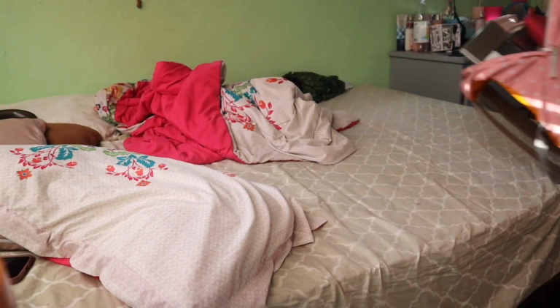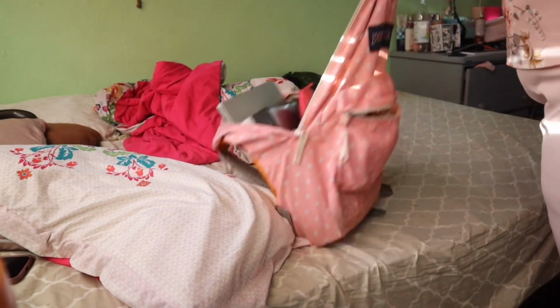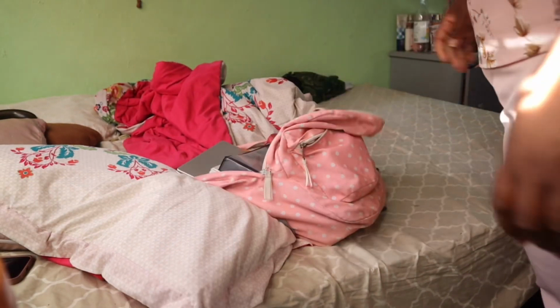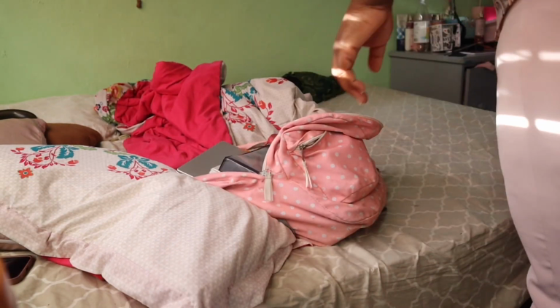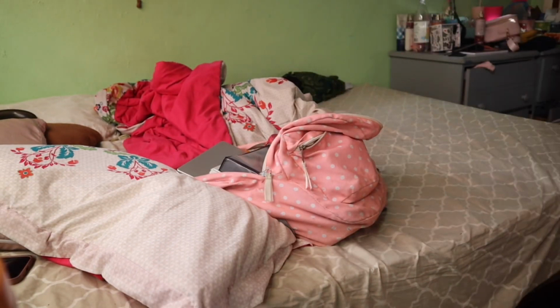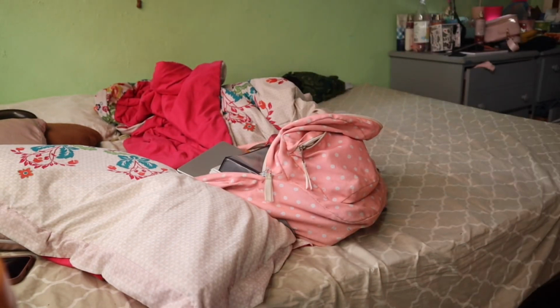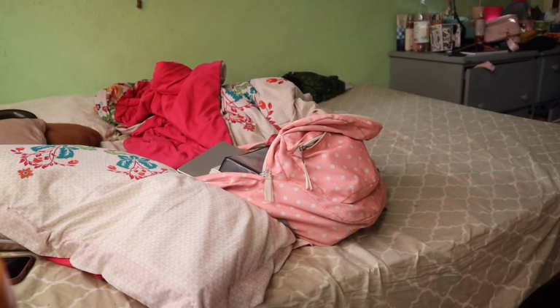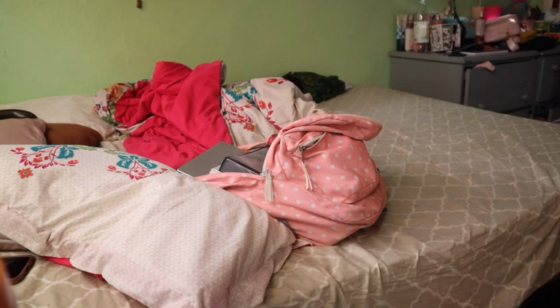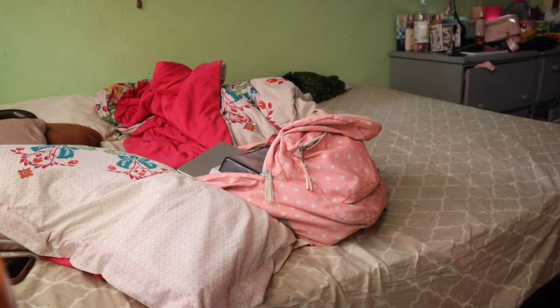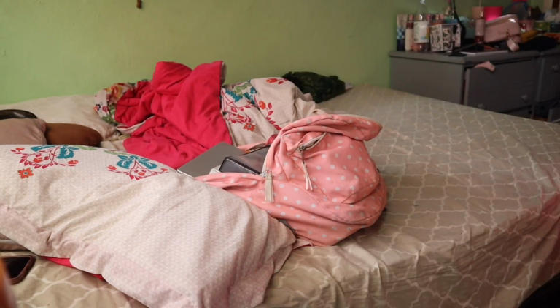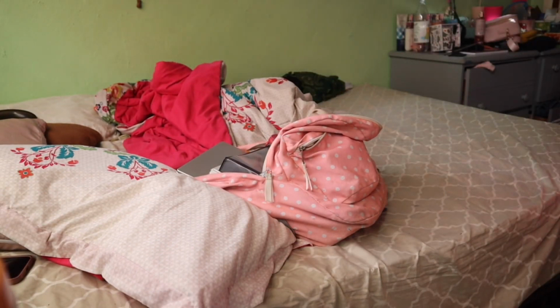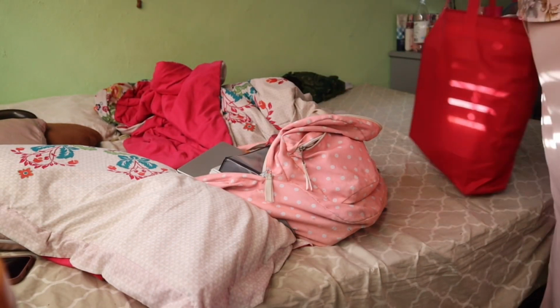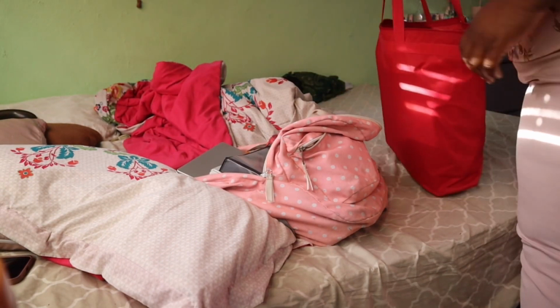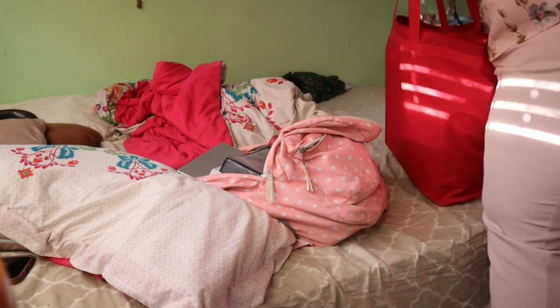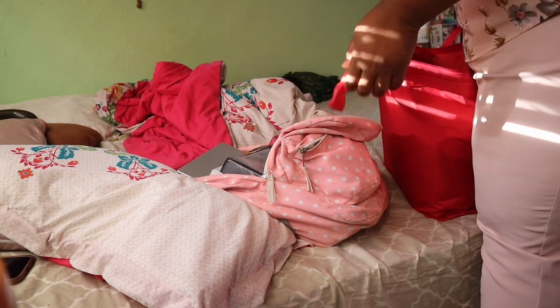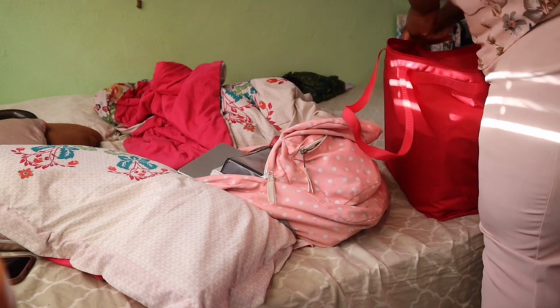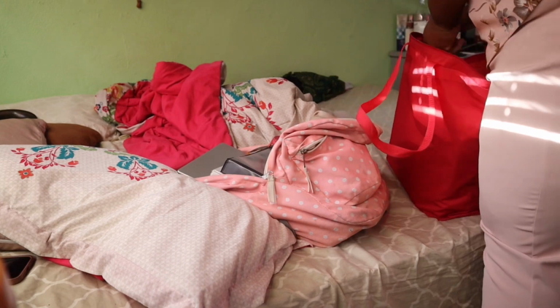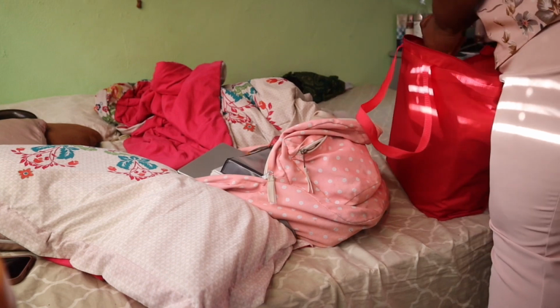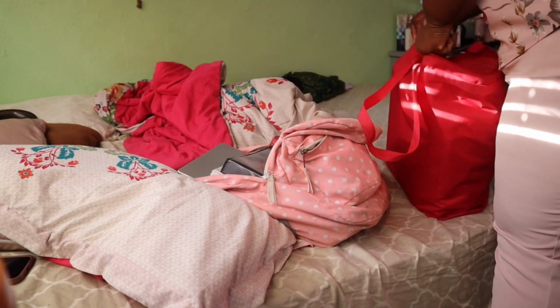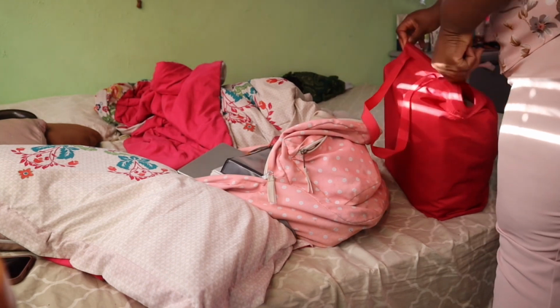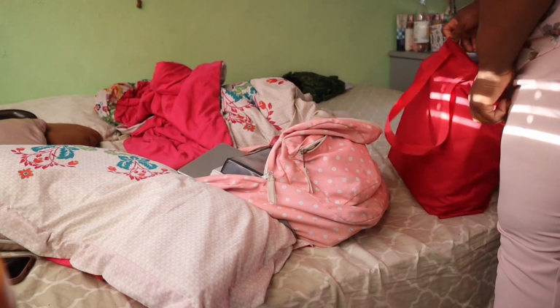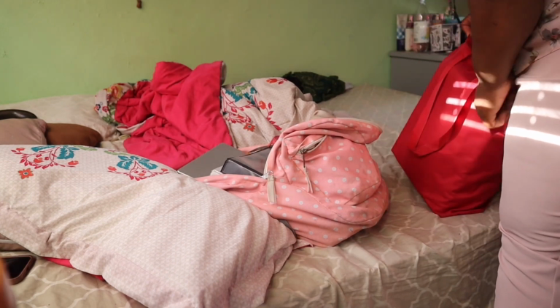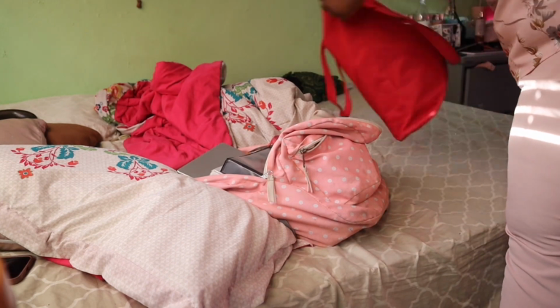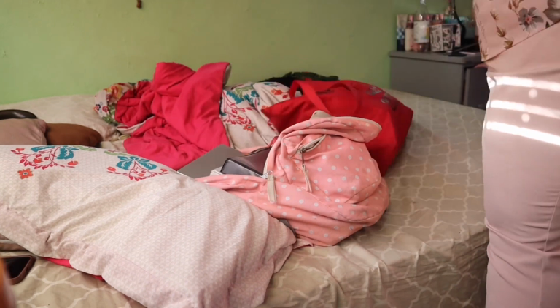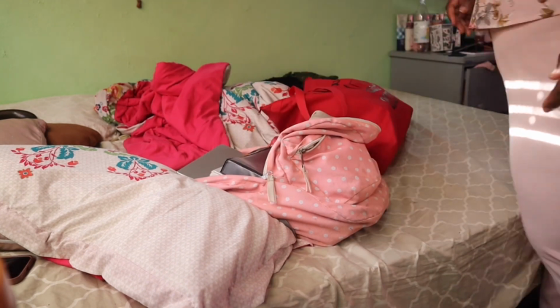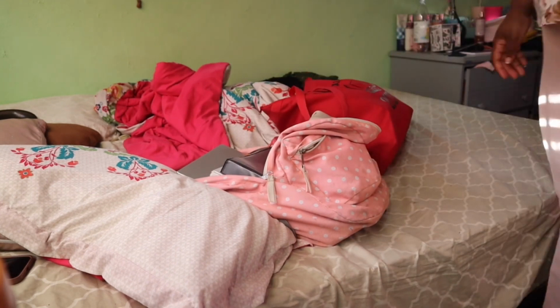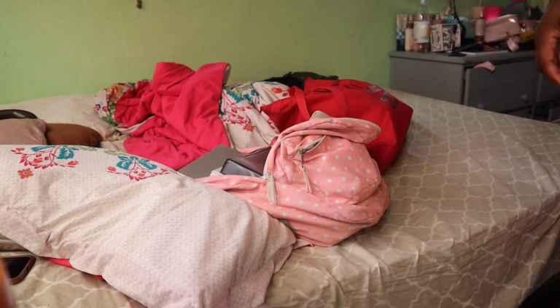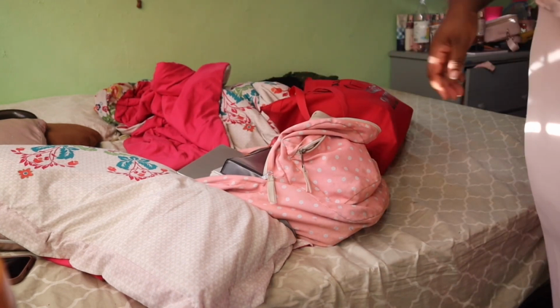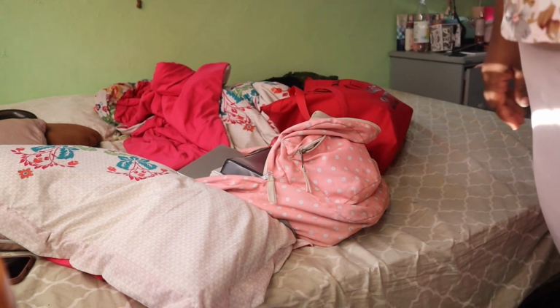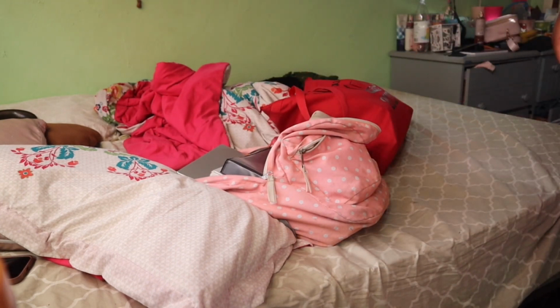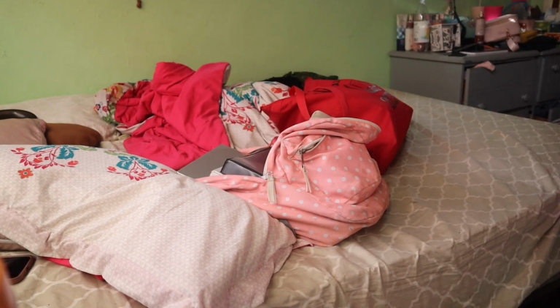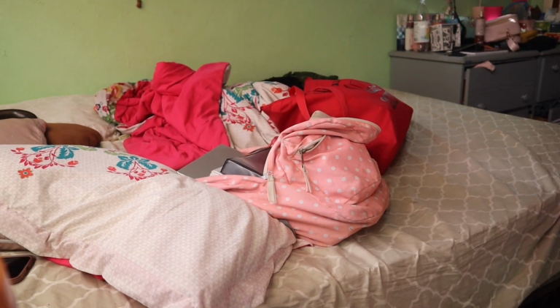That's all I have time for as far as skincare and makeup goes in the morning, and then I pack my bags up.